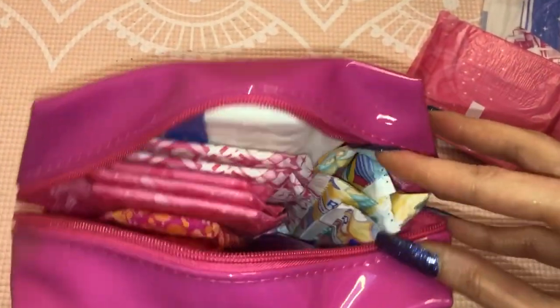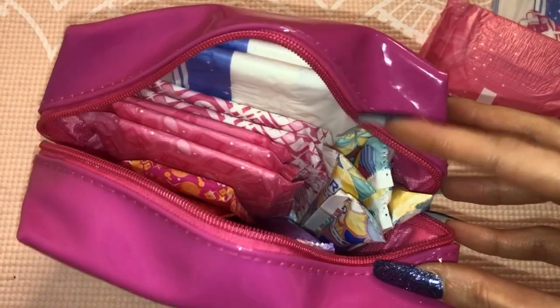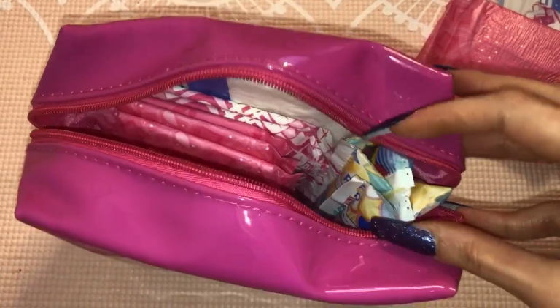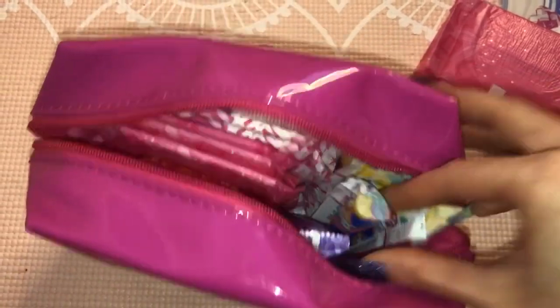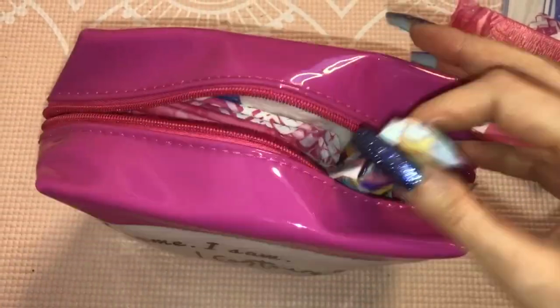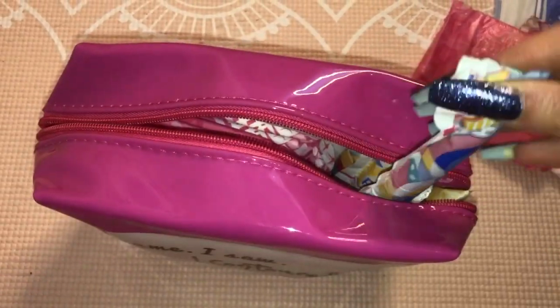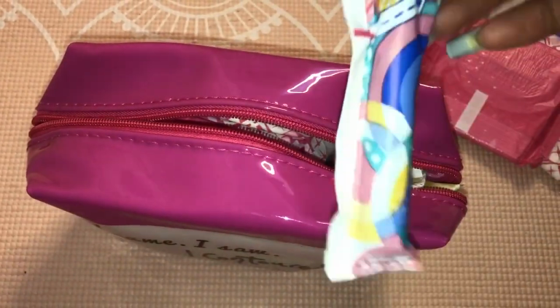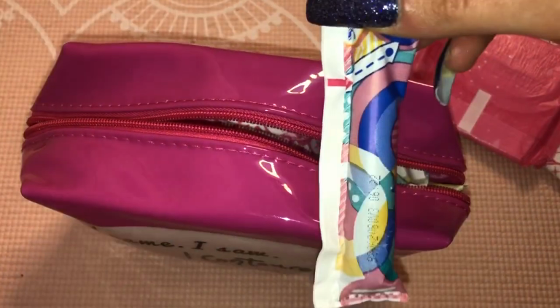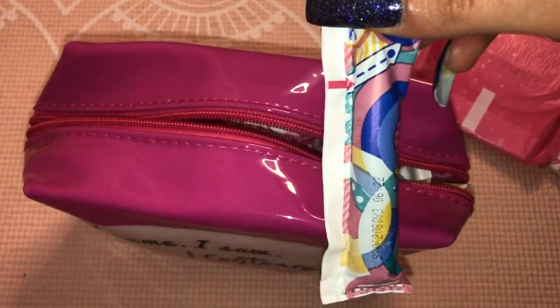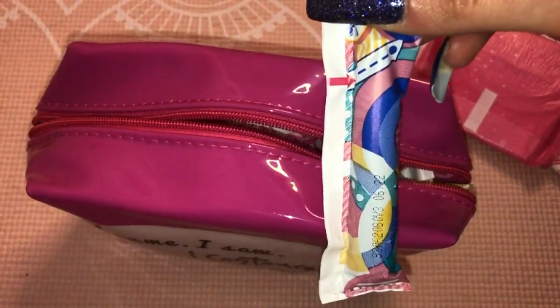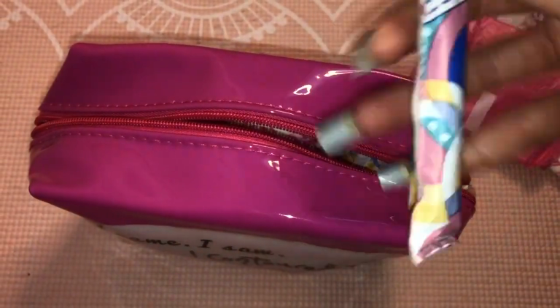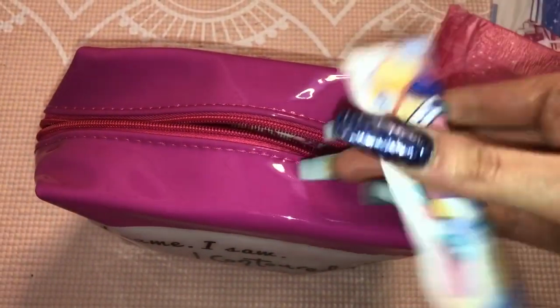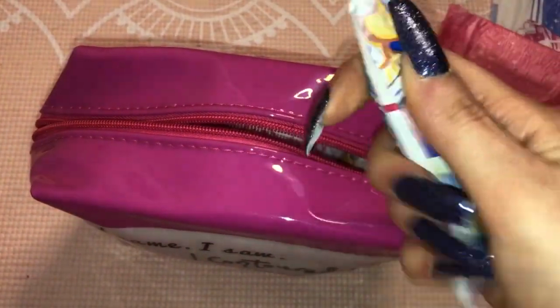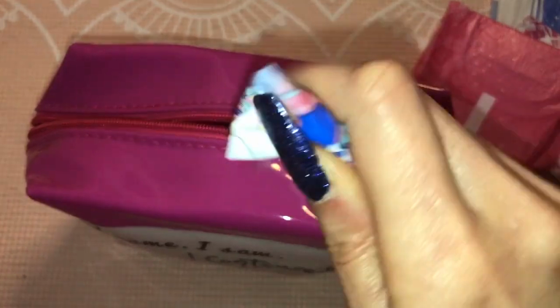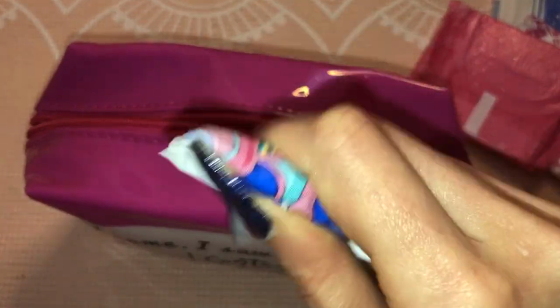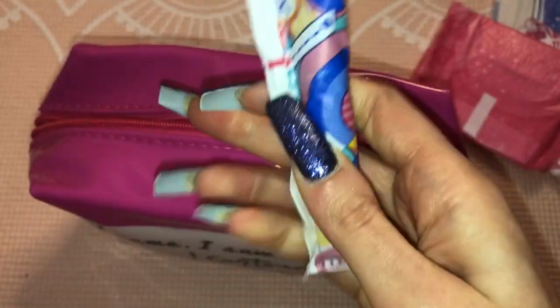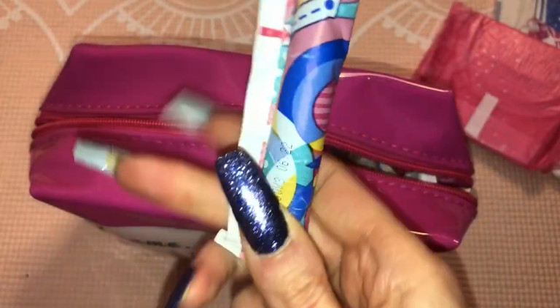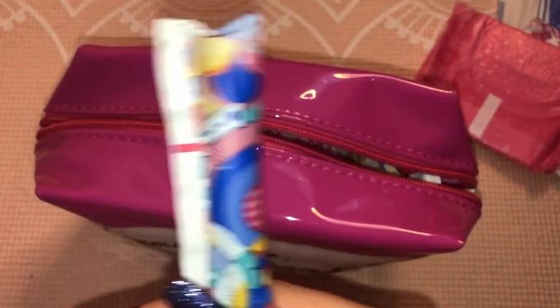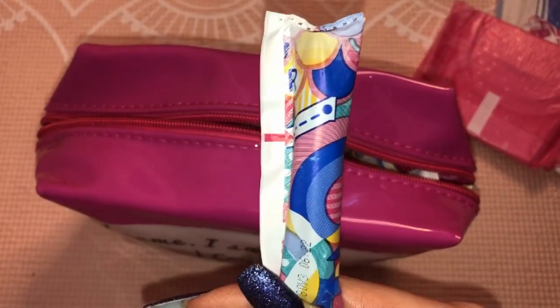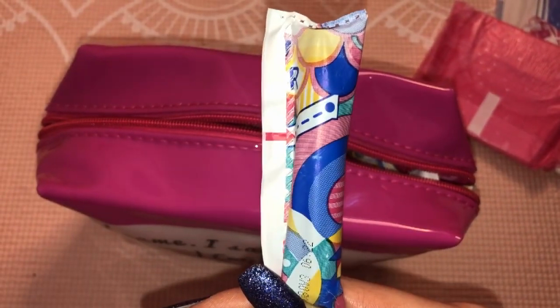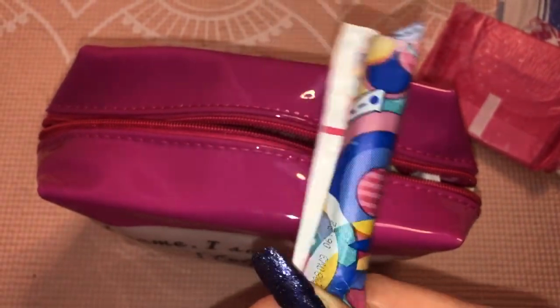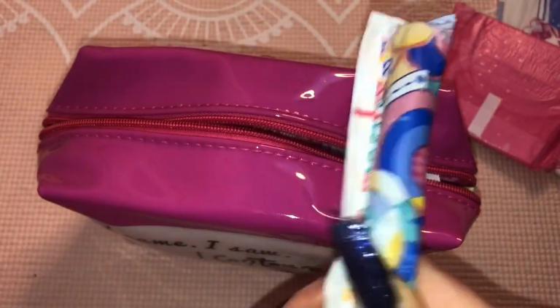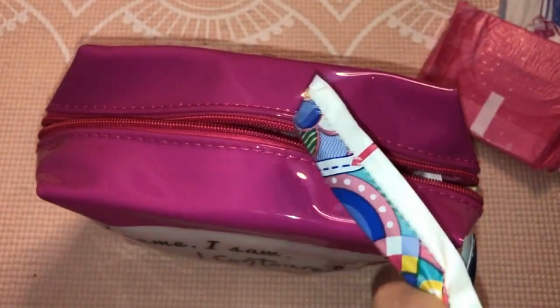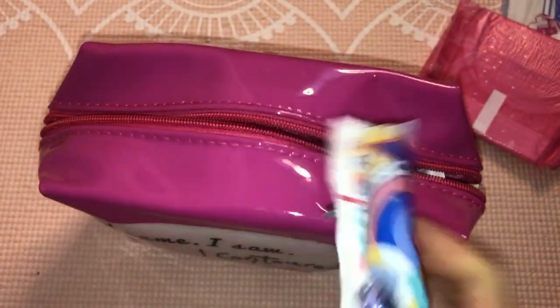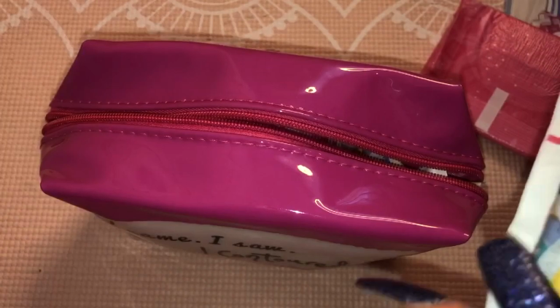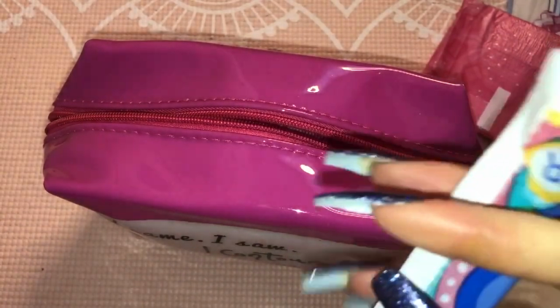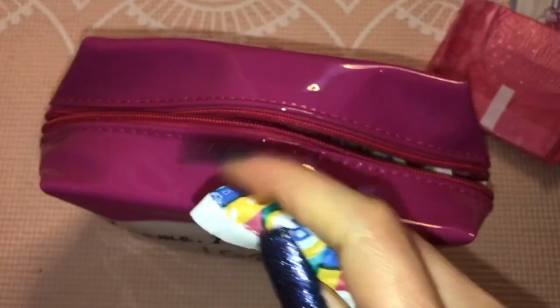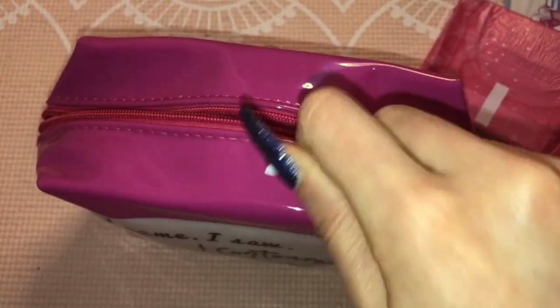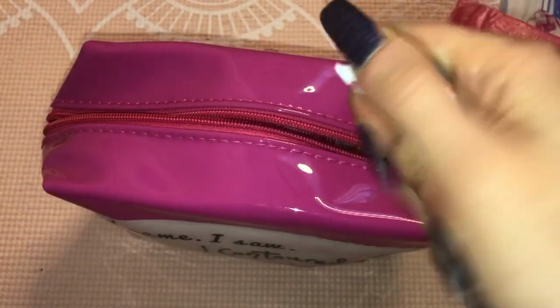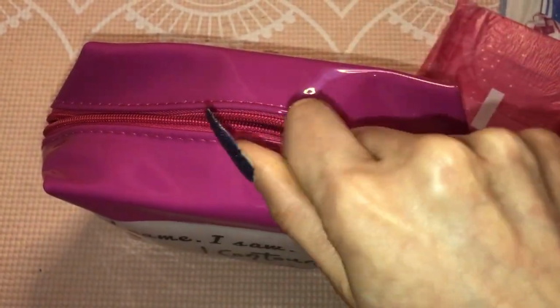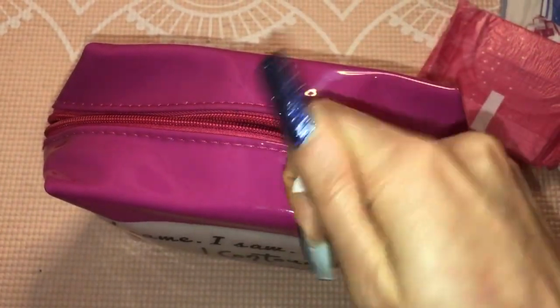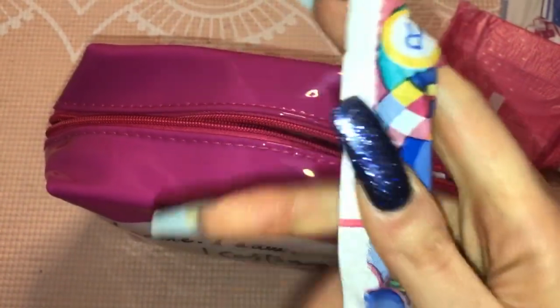For tampons, I would pack about five or six of the Tampax Compact Power Regulars. The wrapper is super quiet and they're compact, so they easily fit in the palm of your hand like this.